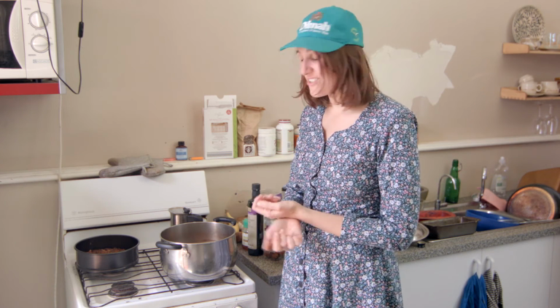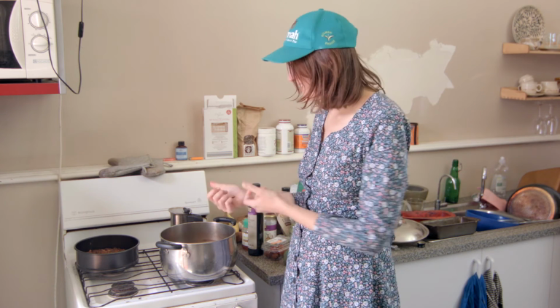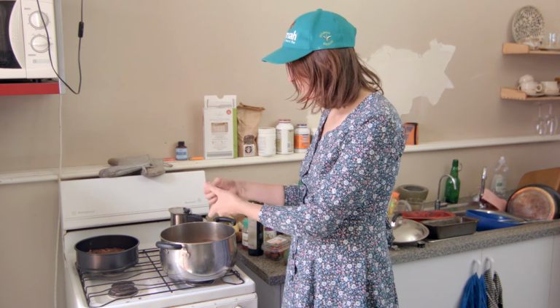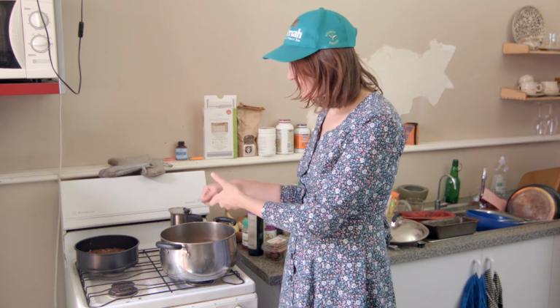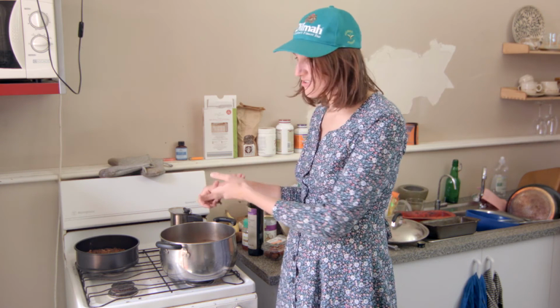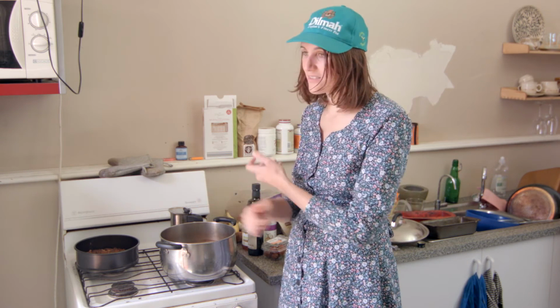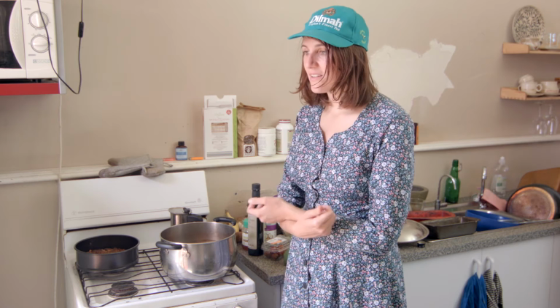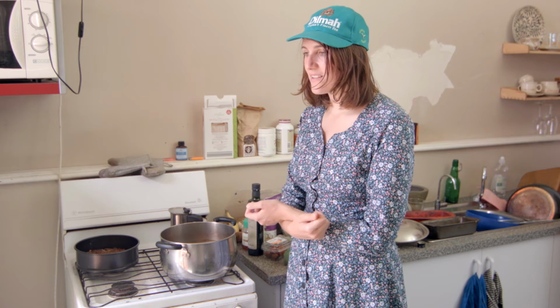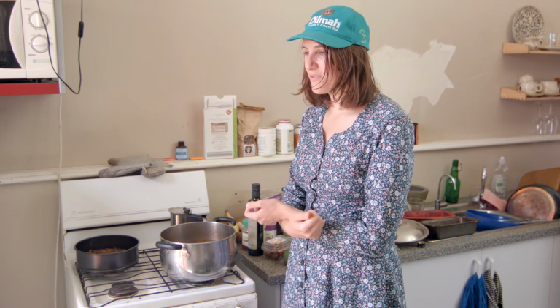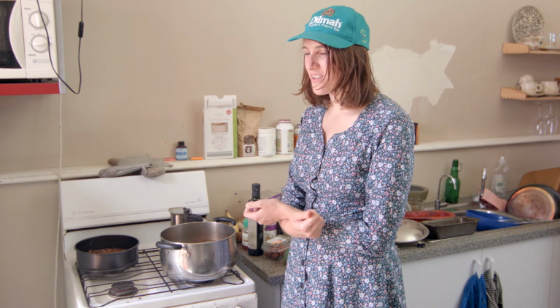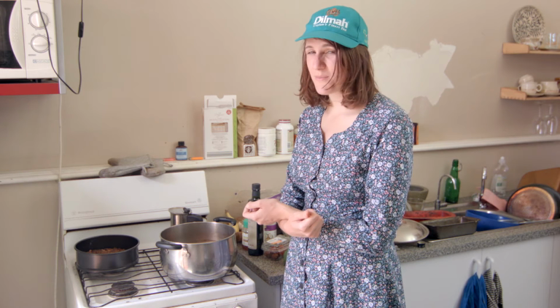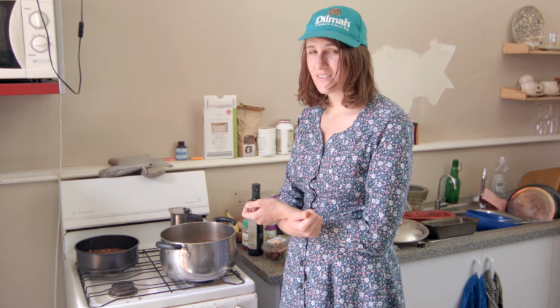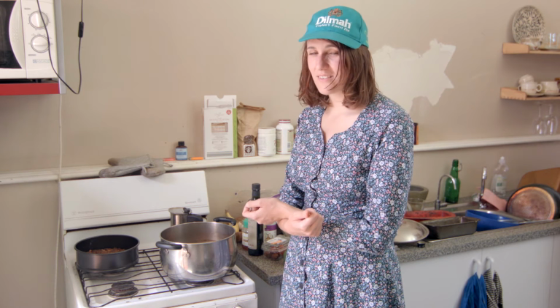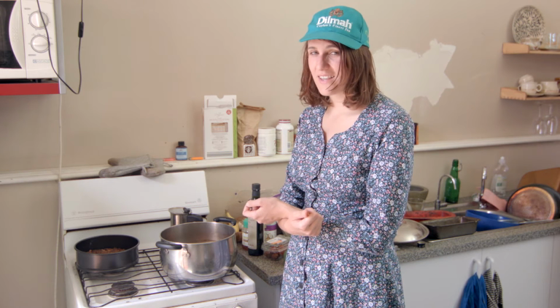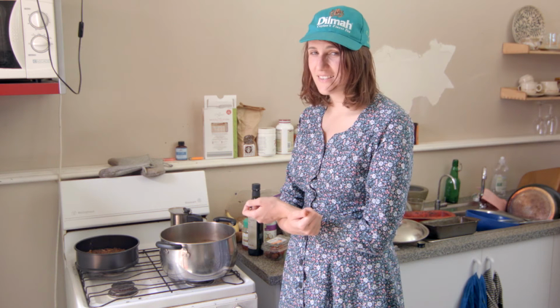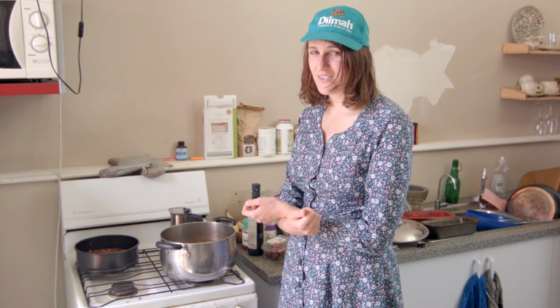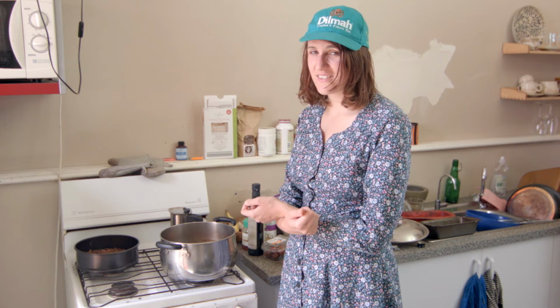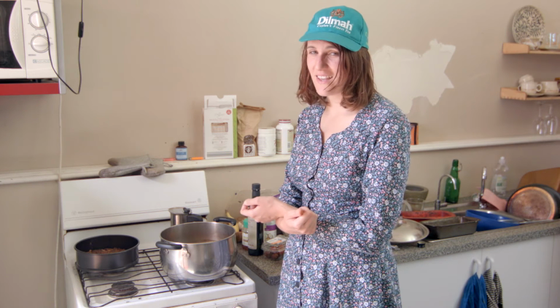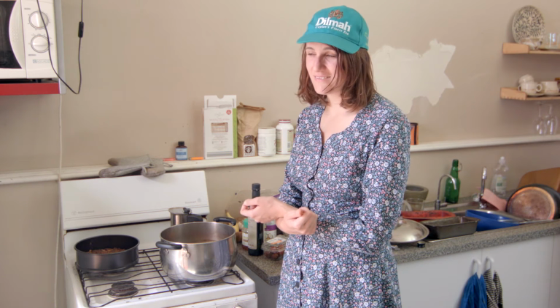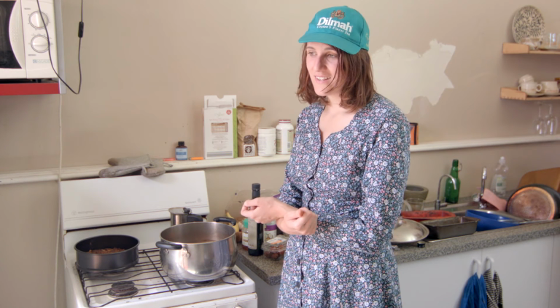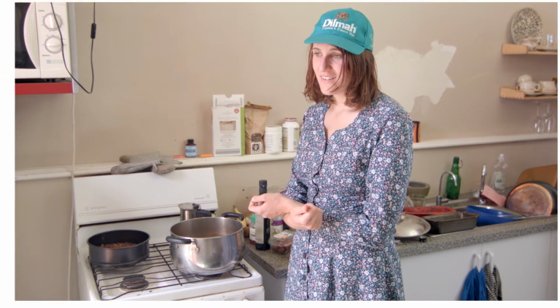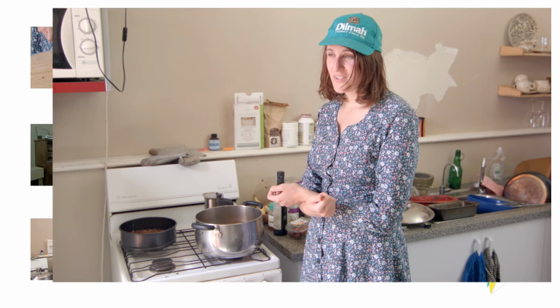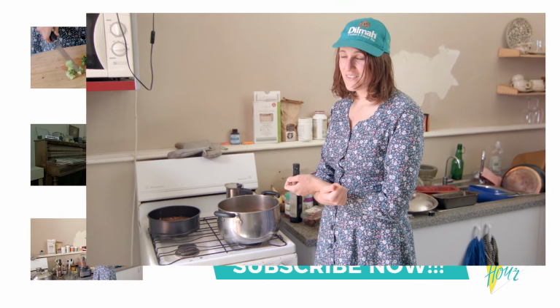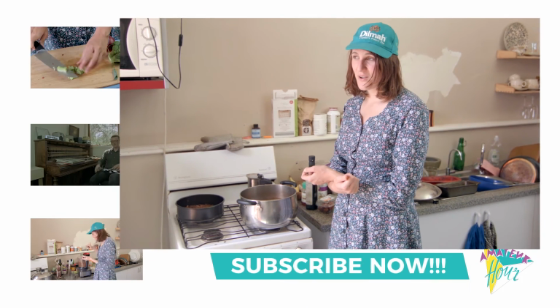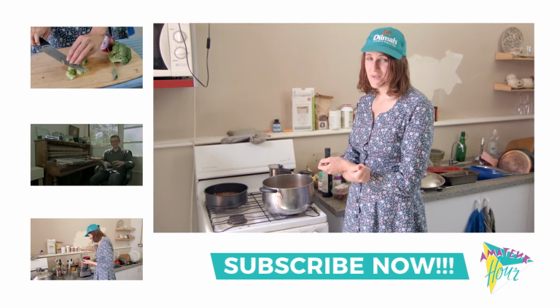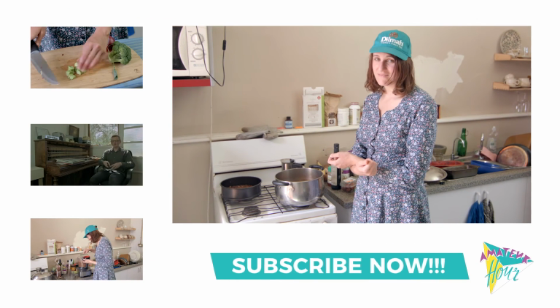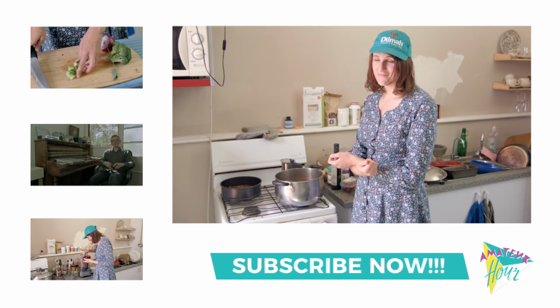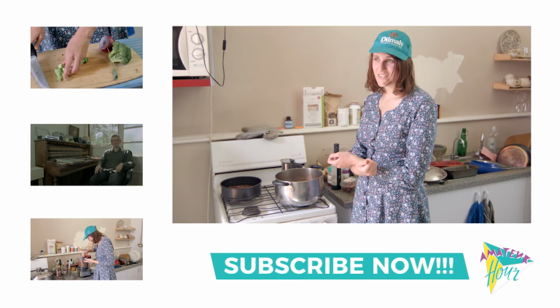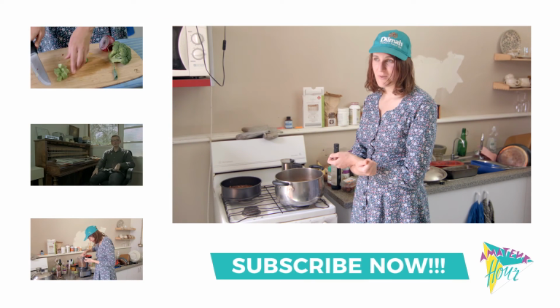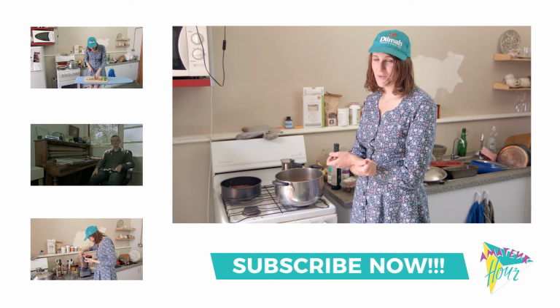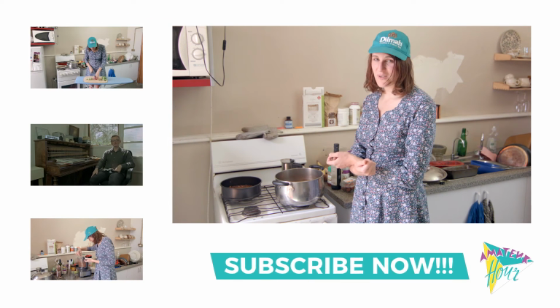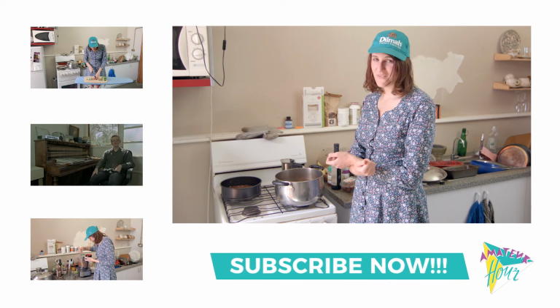I've literally just thrown this together and you'll feel so smug eating it. You'll just be sitting there feeling so happy, like you're the most healthy person ever.